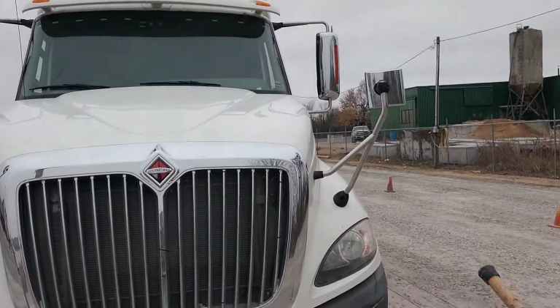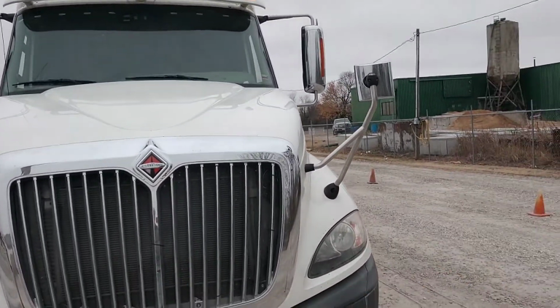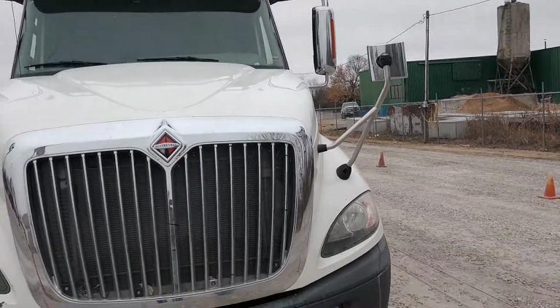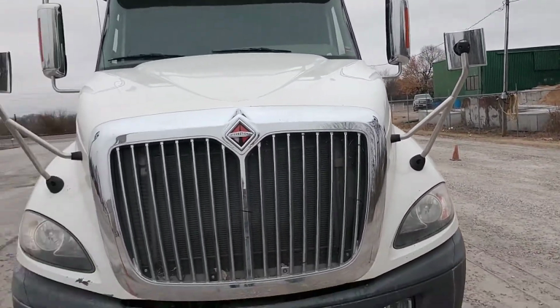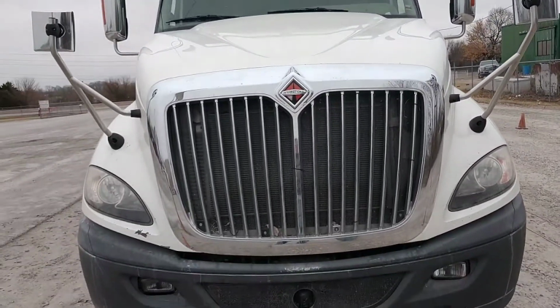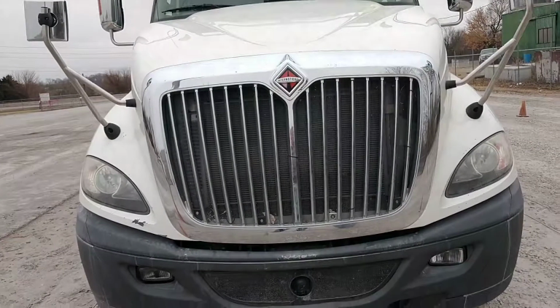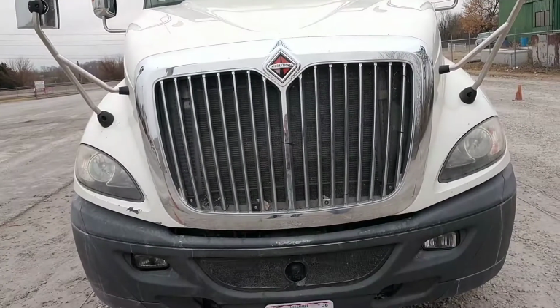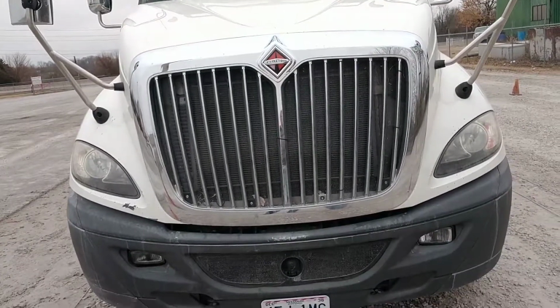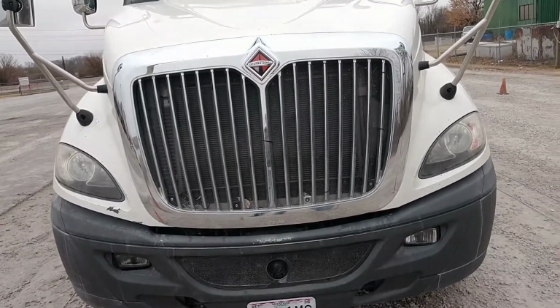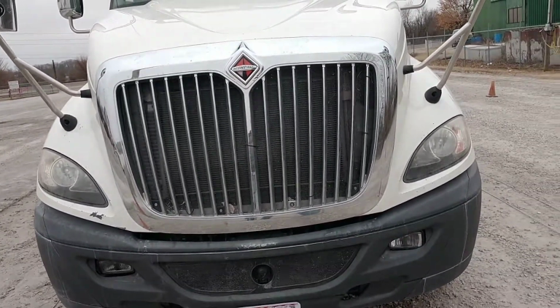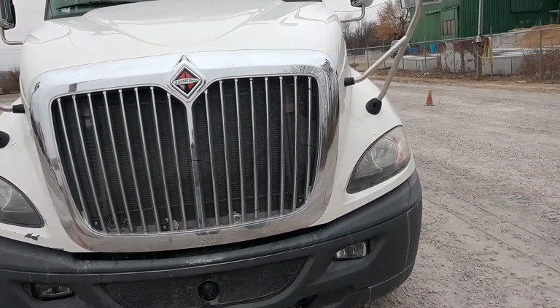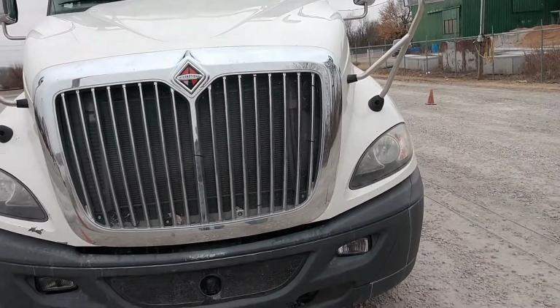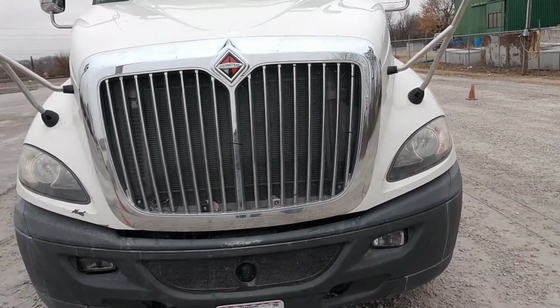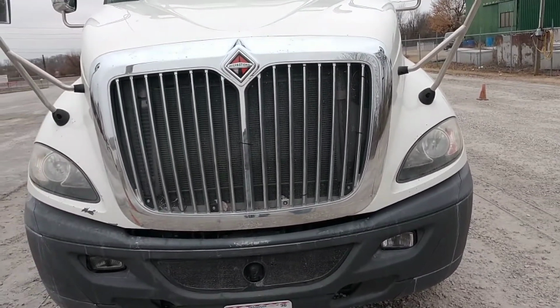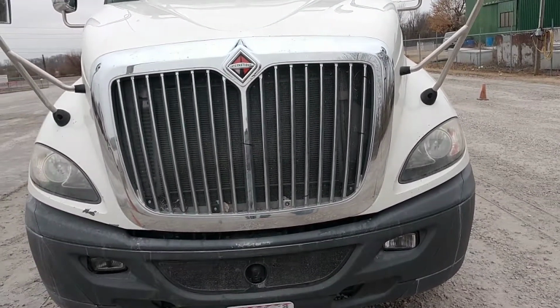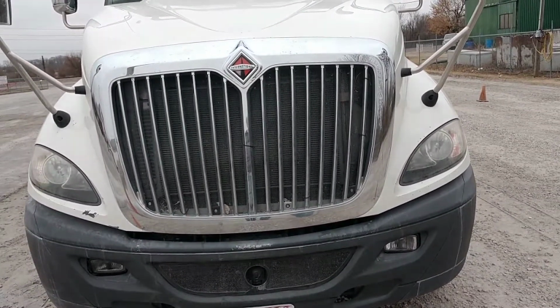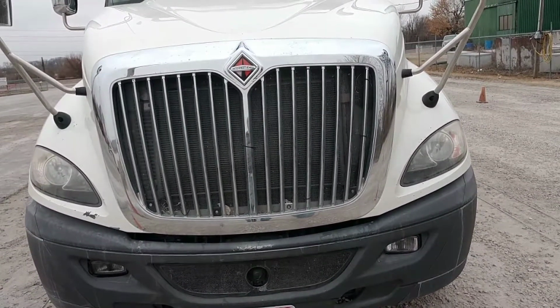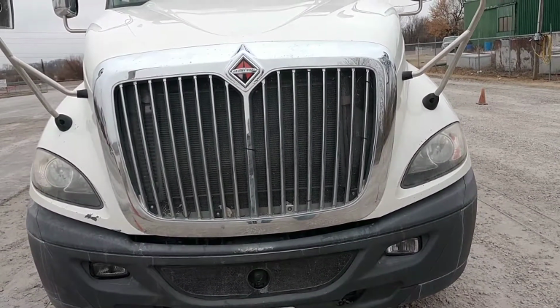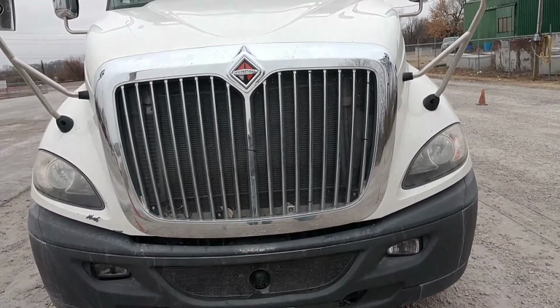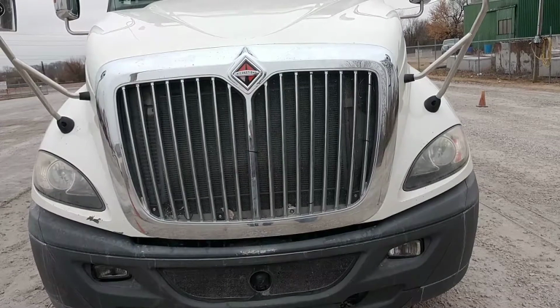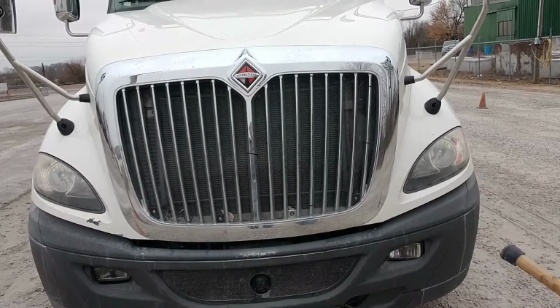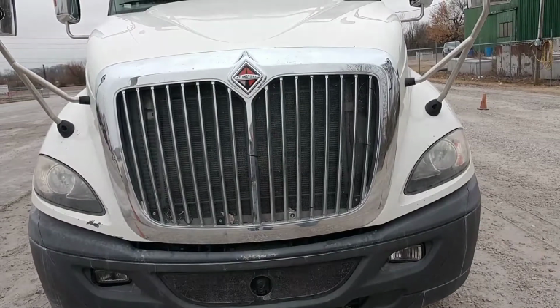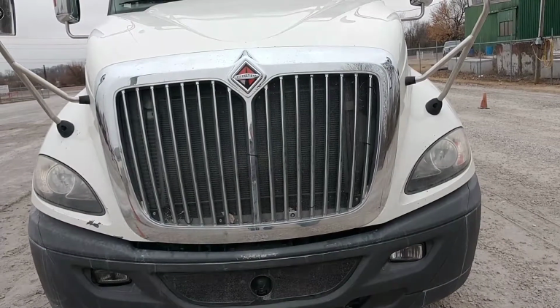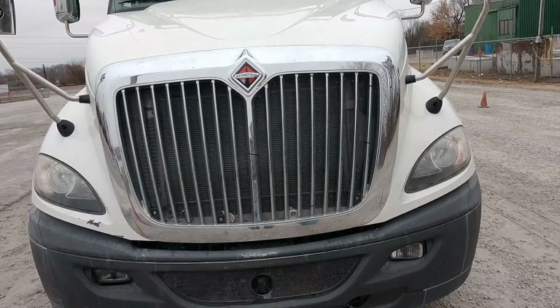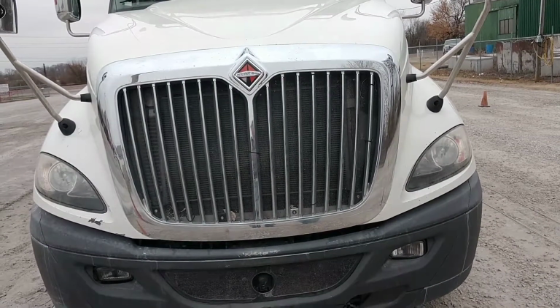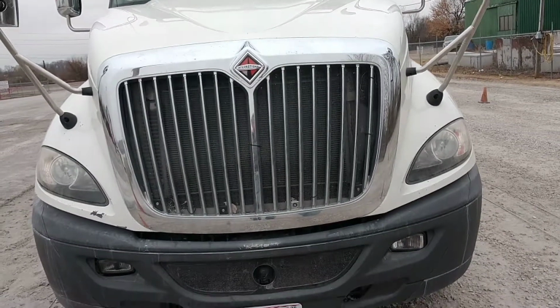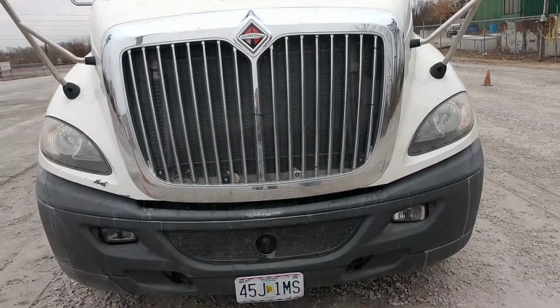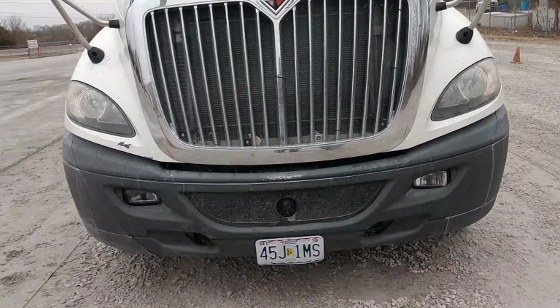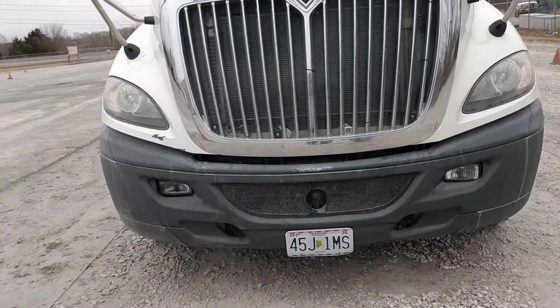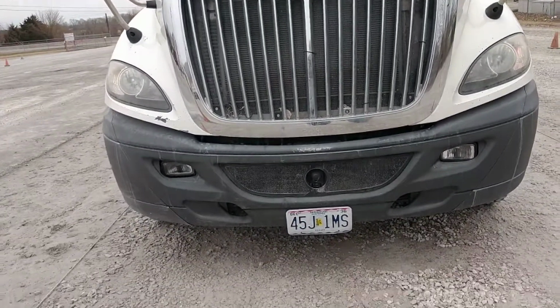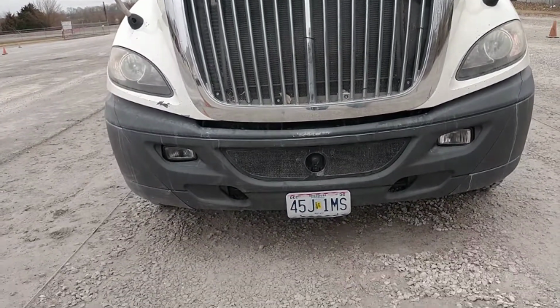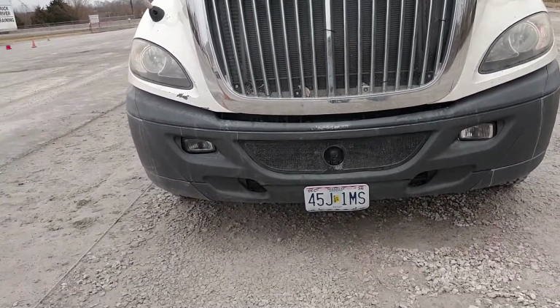Checking the headlights — properly mounted and secure, not cracked or broken, they're clean and clear. Properly aligned. There's no fluids drained out or leaking underneath the engine.